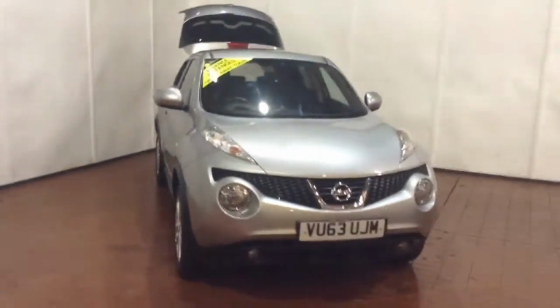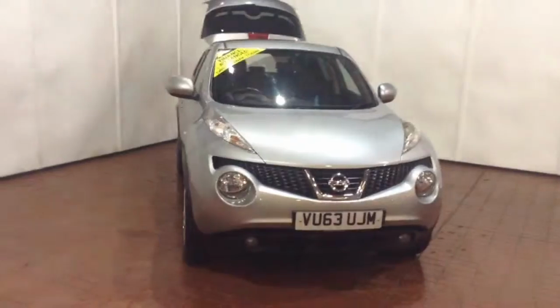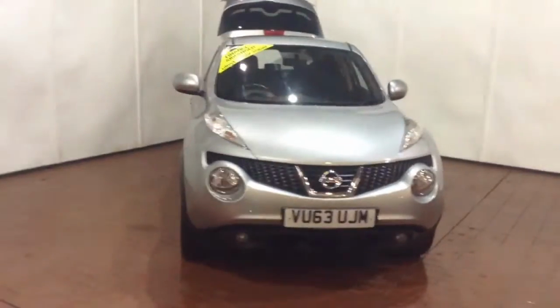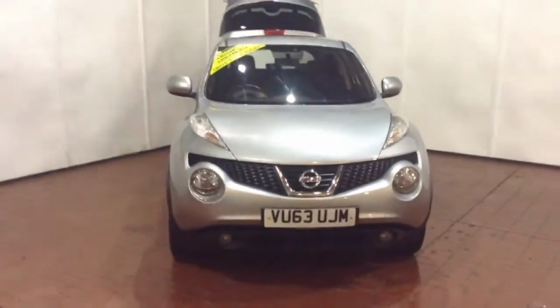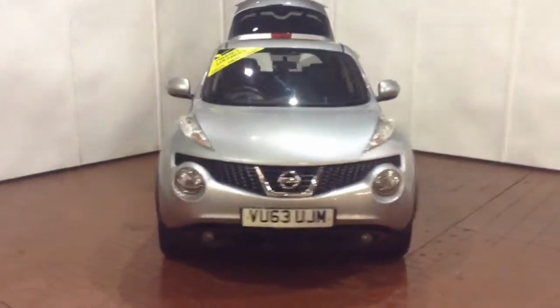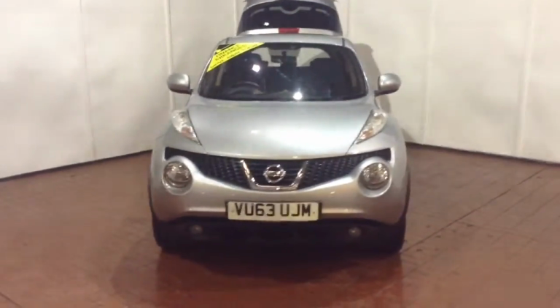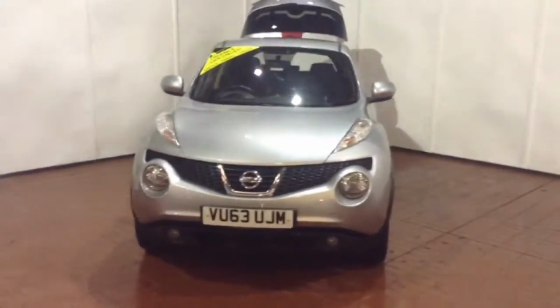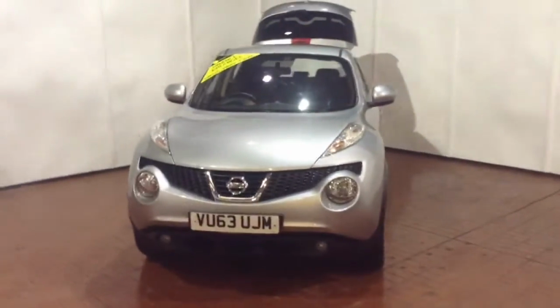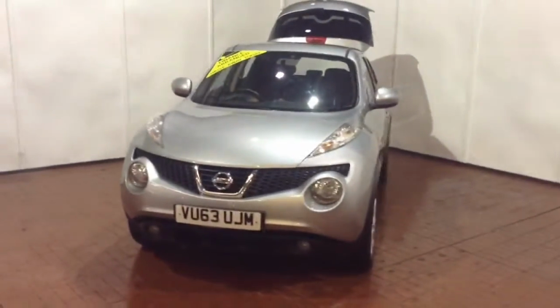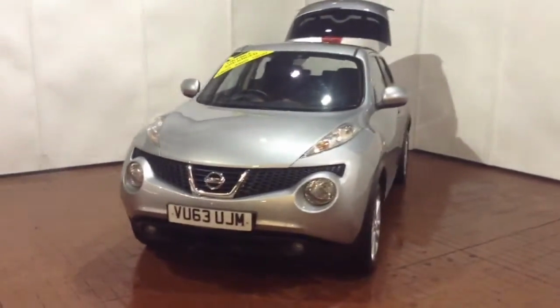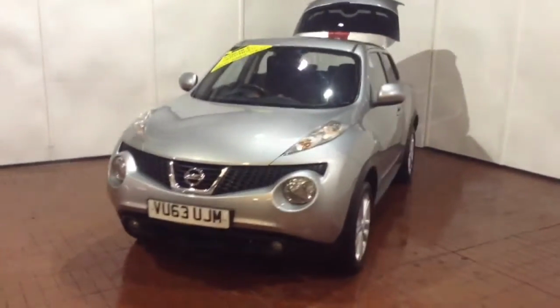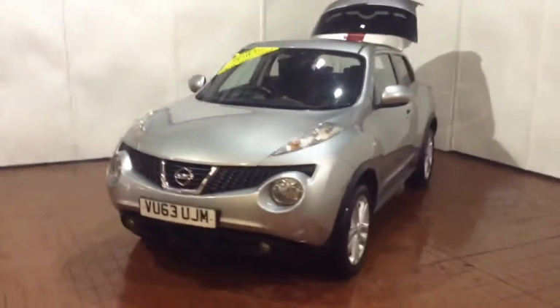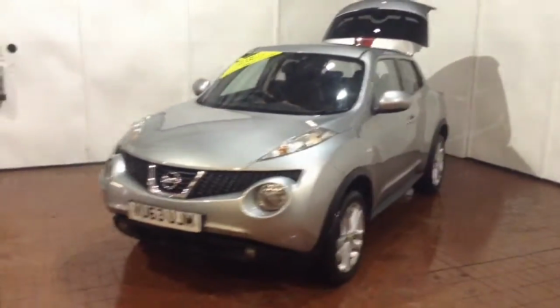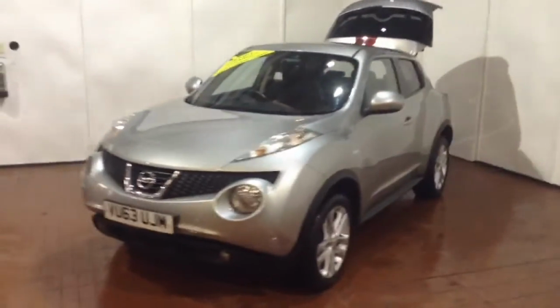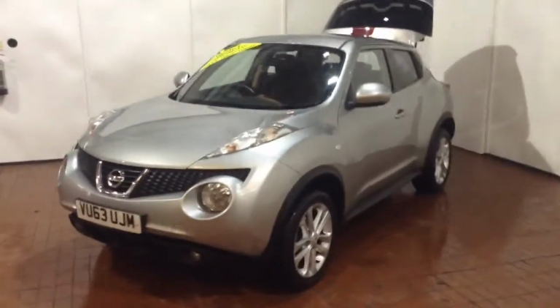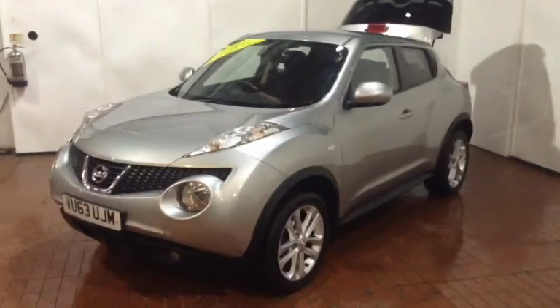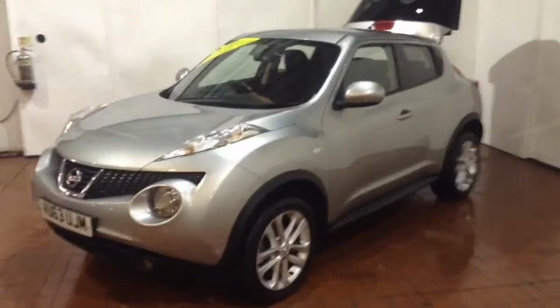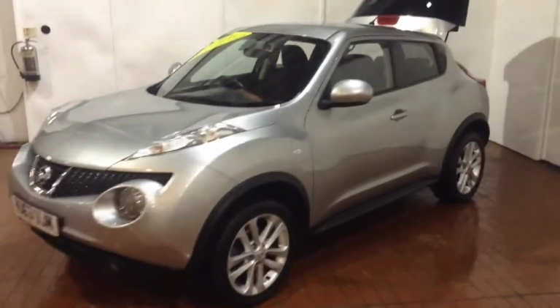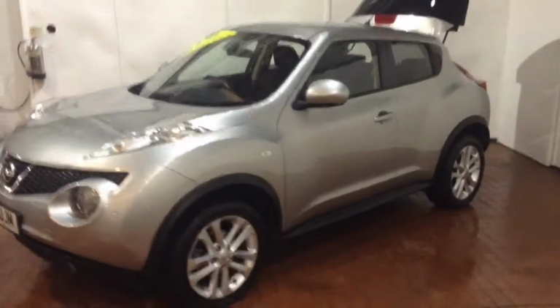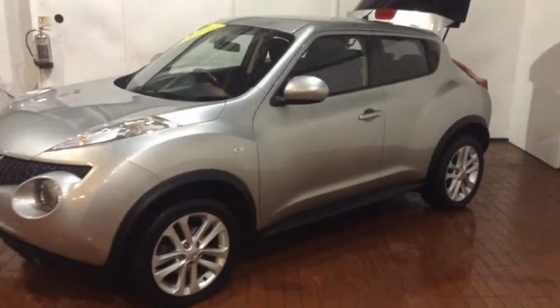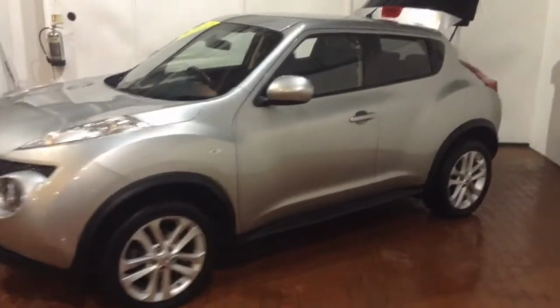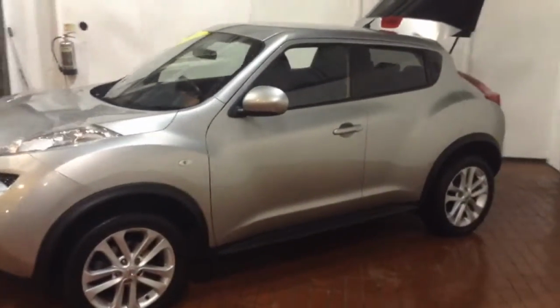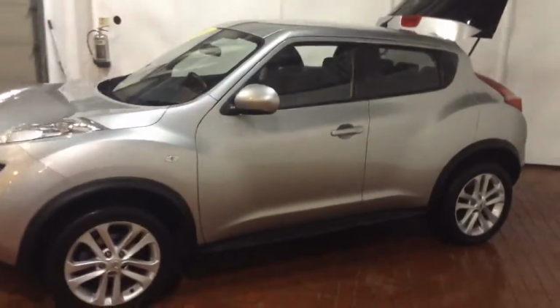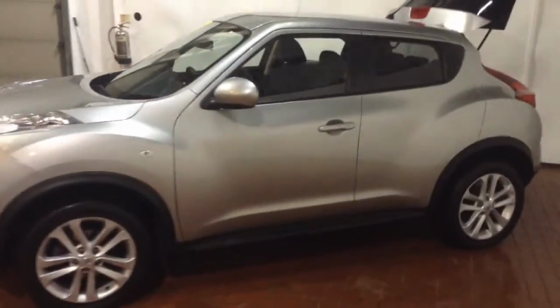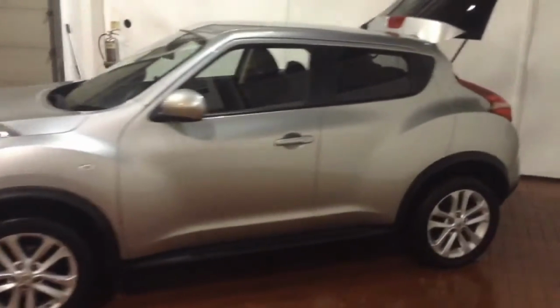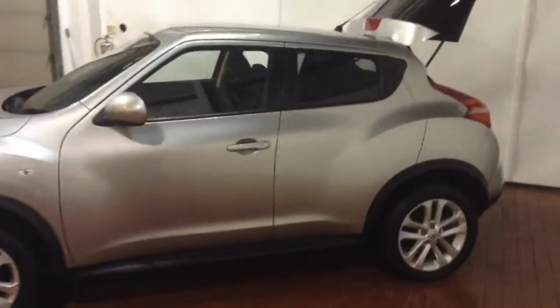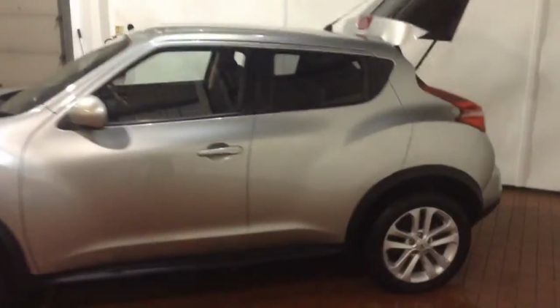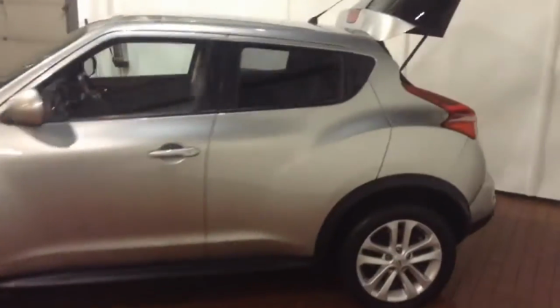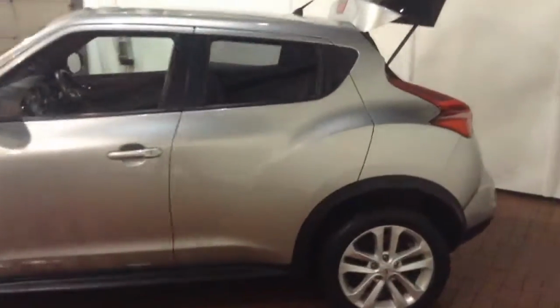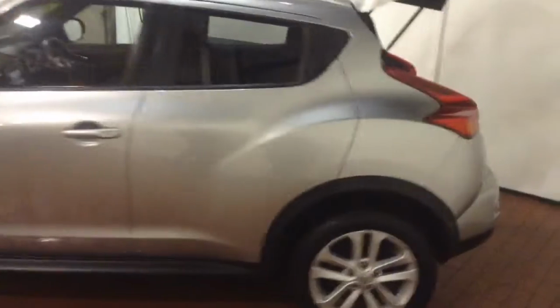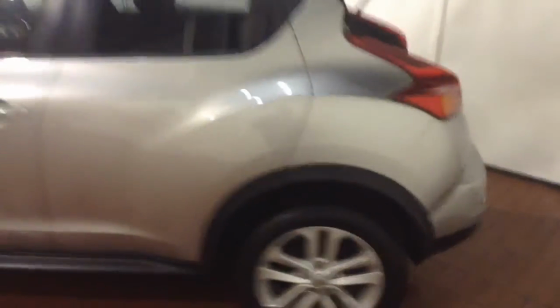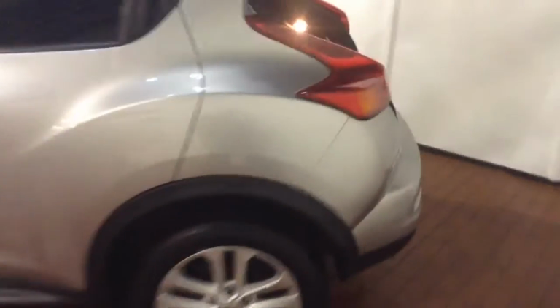This vehicle was first registered in 2013 and has two previous owners. Your fuel economy on the vehicle is 67.3 miles per gallon on a combined cycle, currently placing the vehicle into tax band B which is £20 per year.